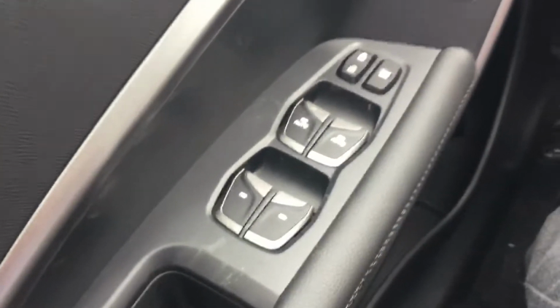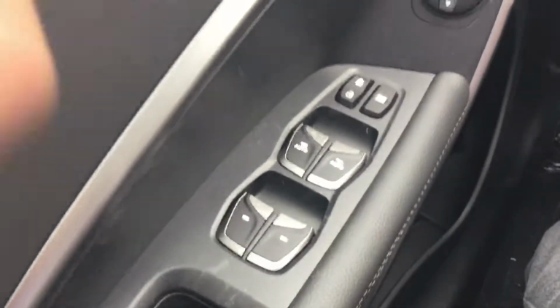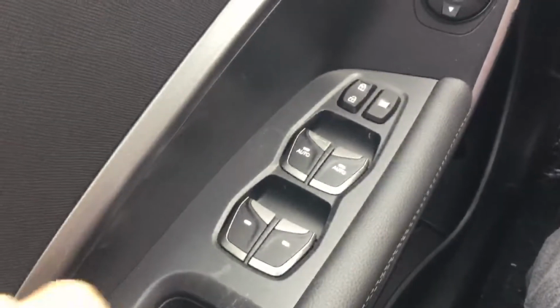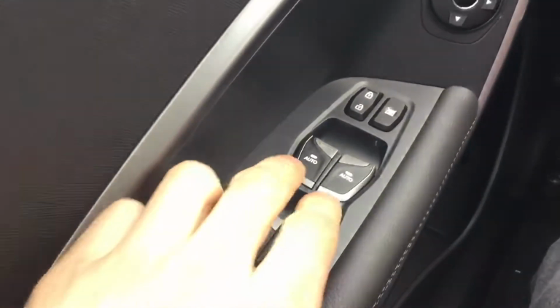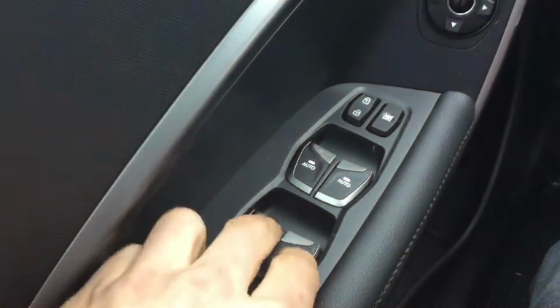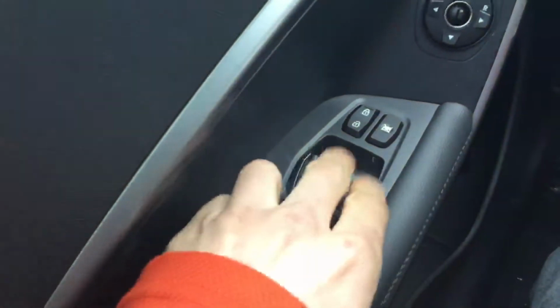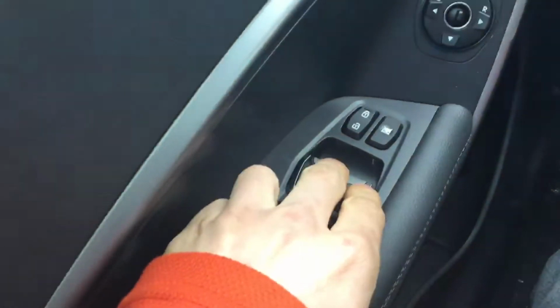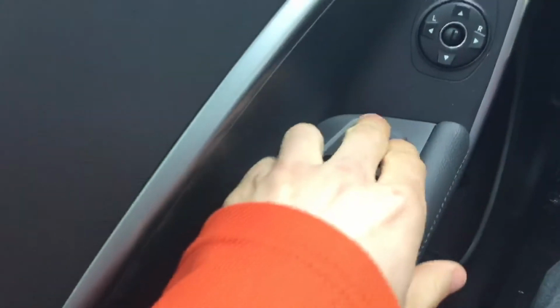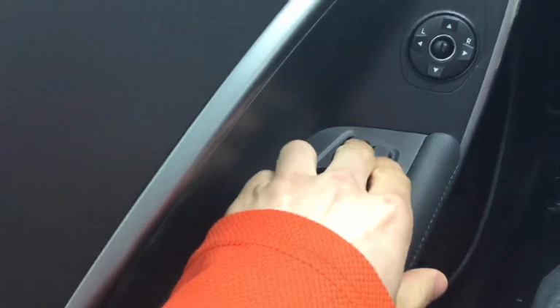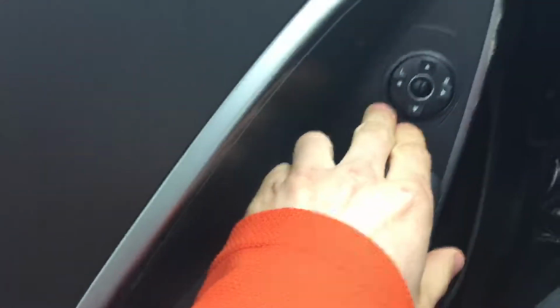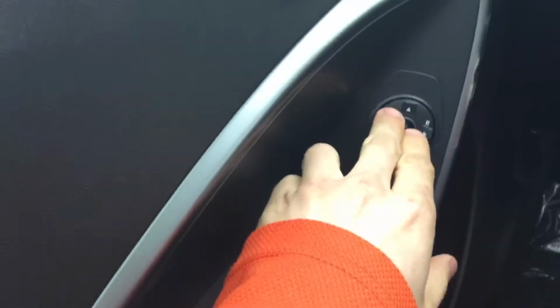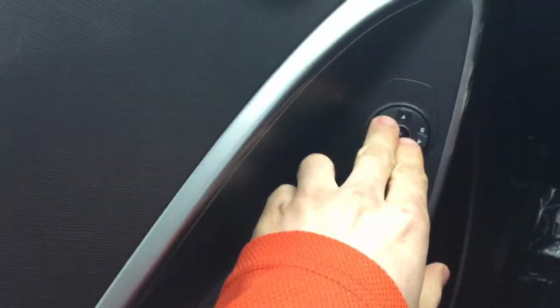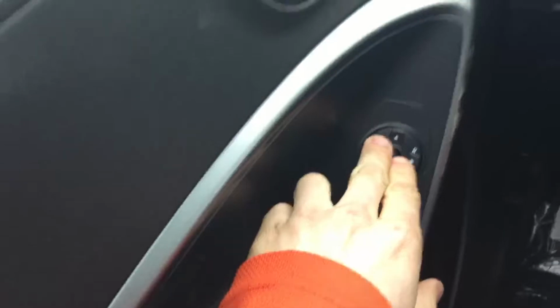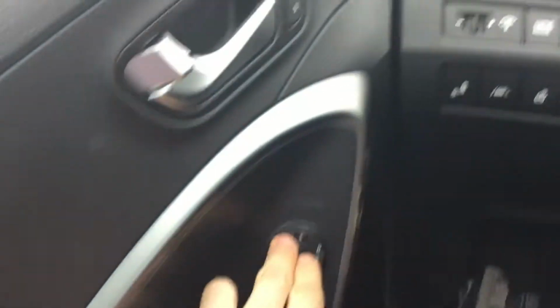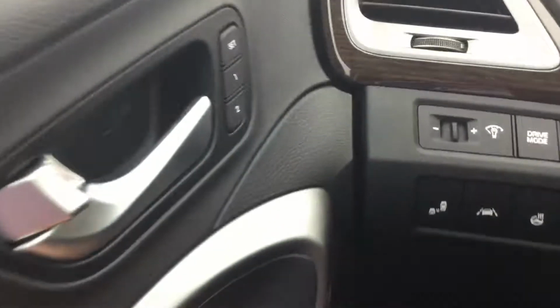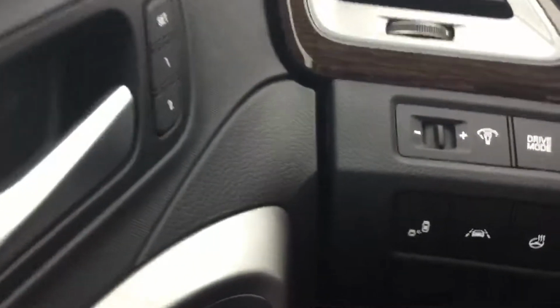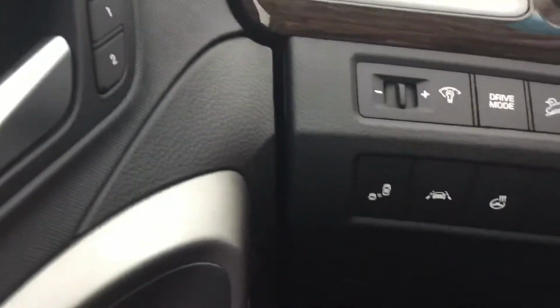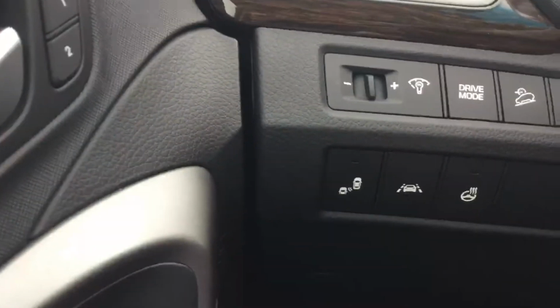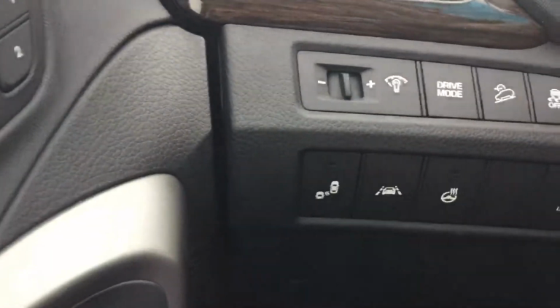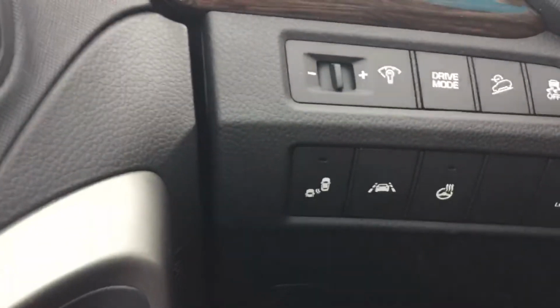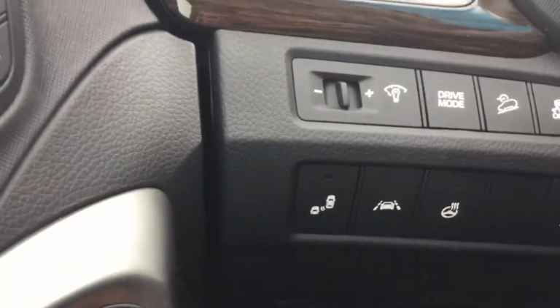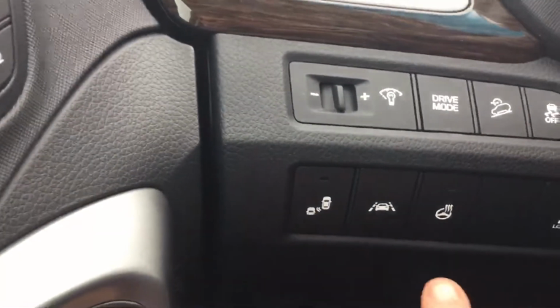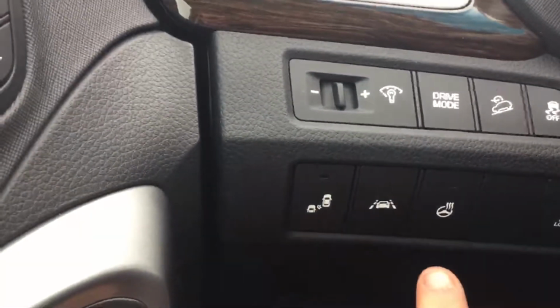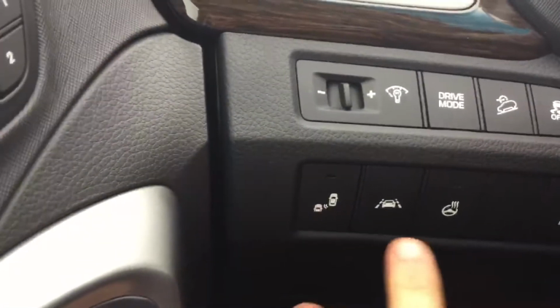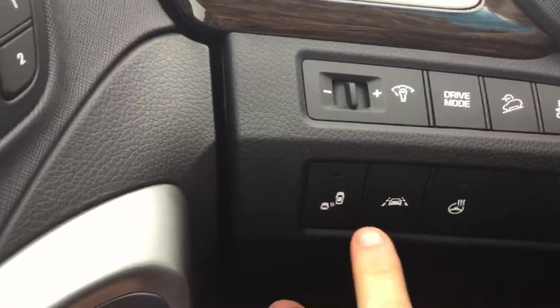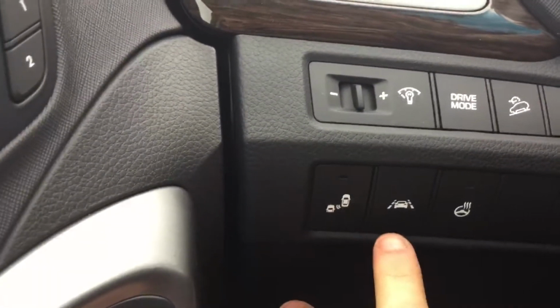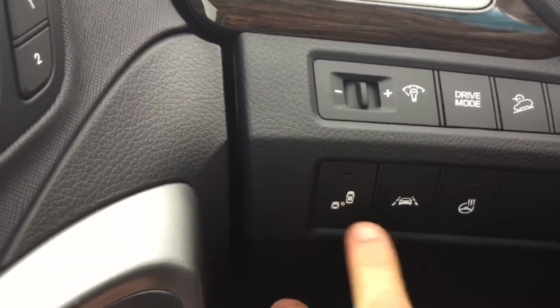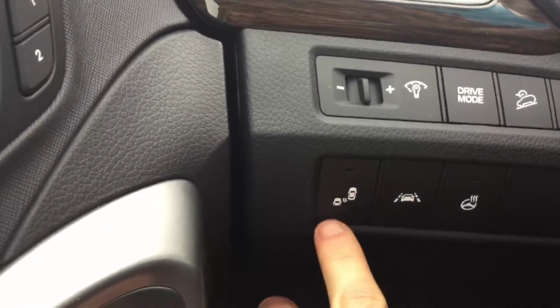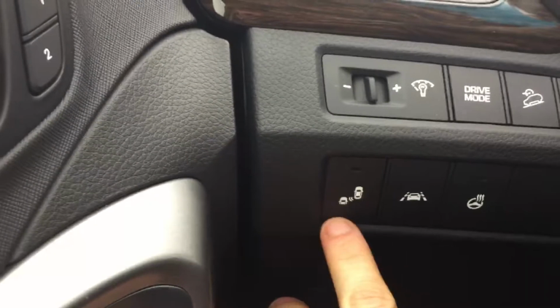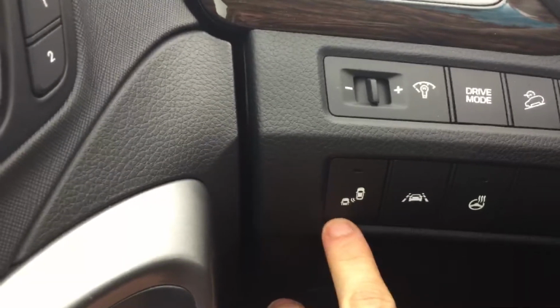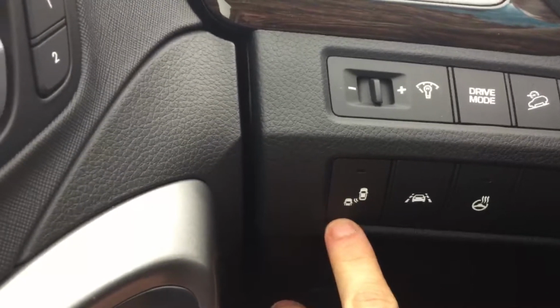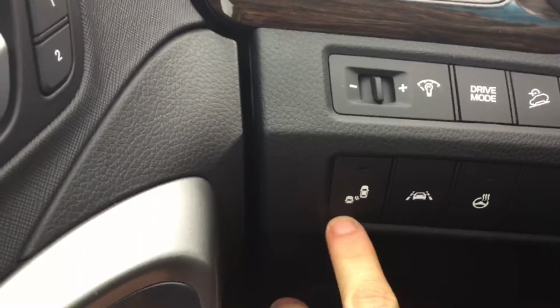On the inside you have your power windows, power locks and power mirrors, with a couple other features like your heated steering wheel, lane assist, and your blind spot detector.